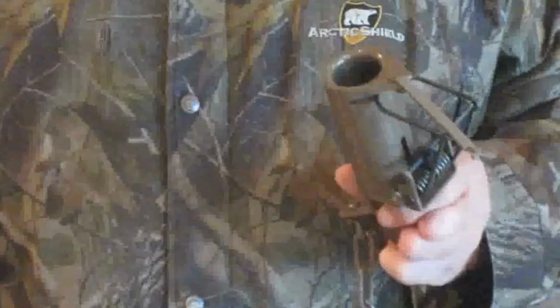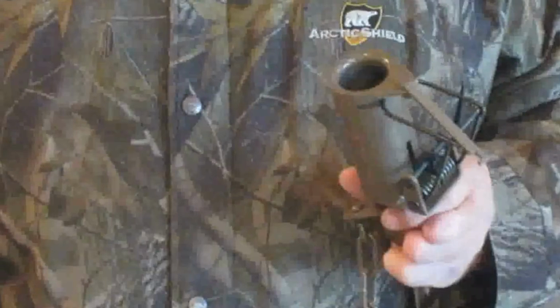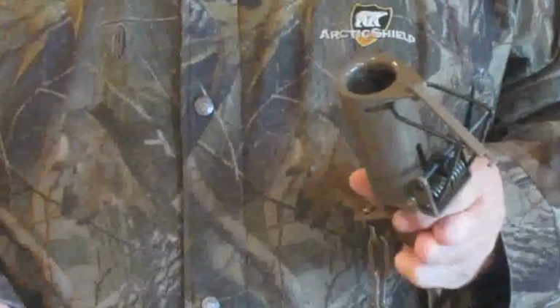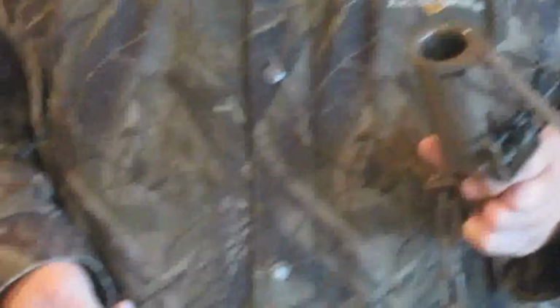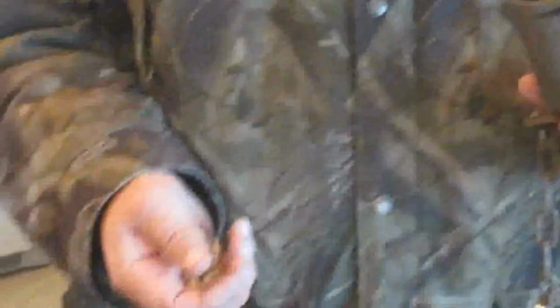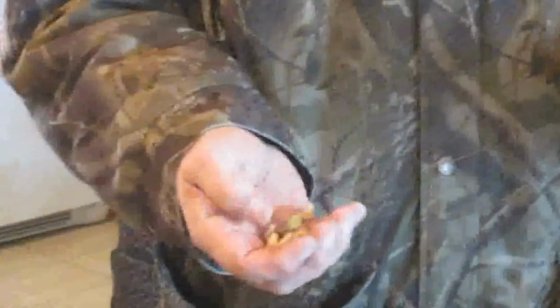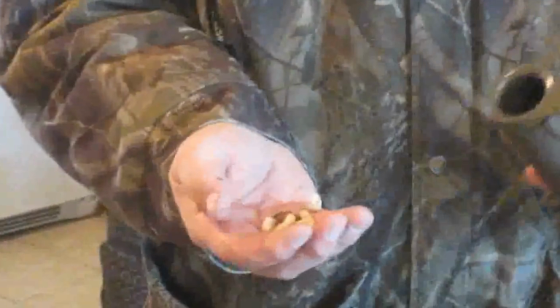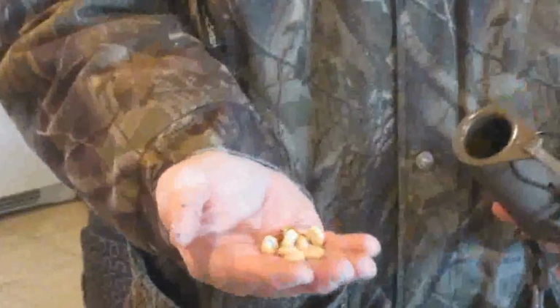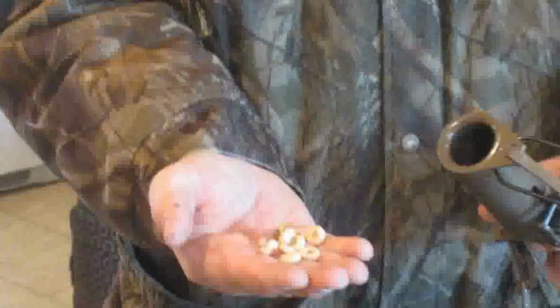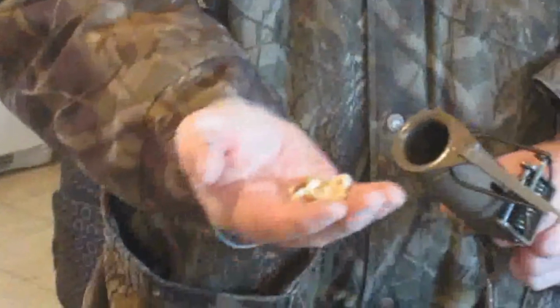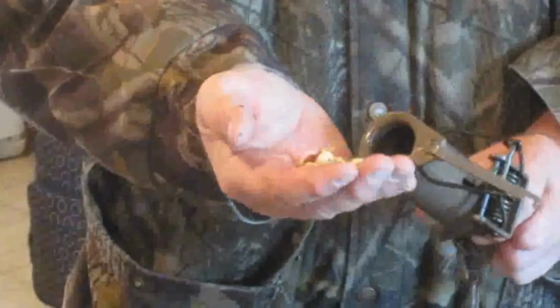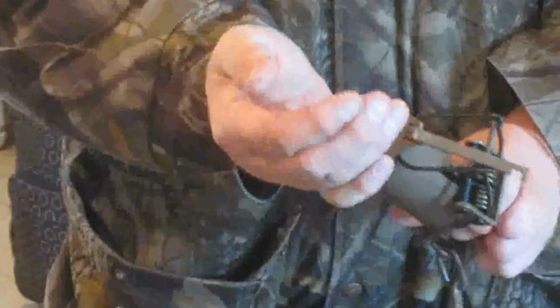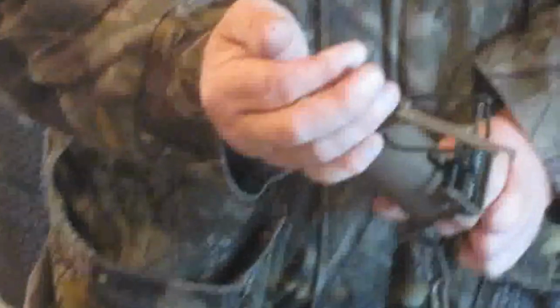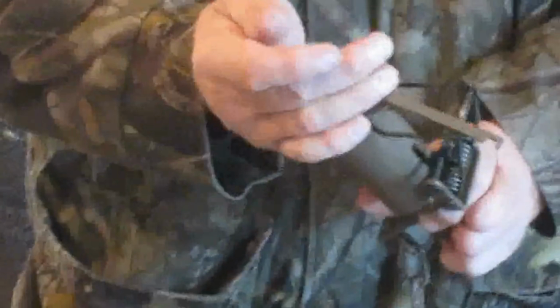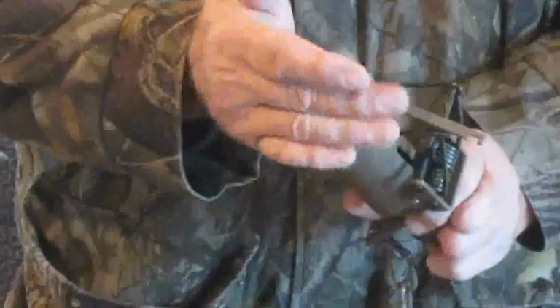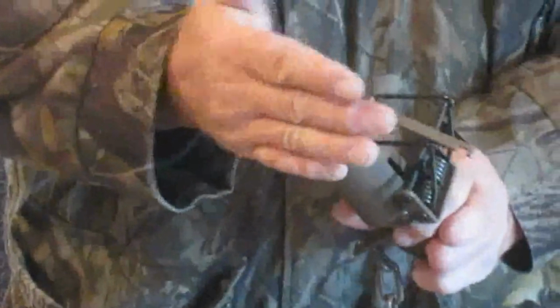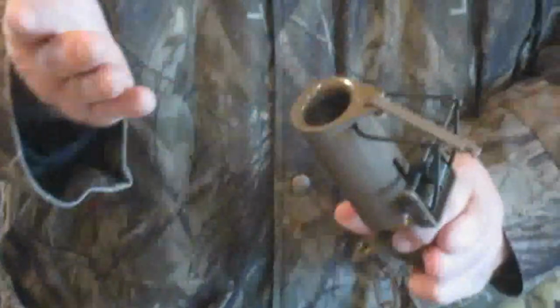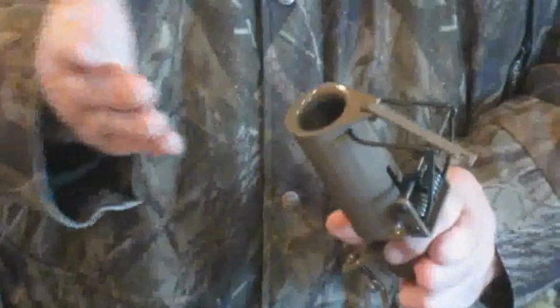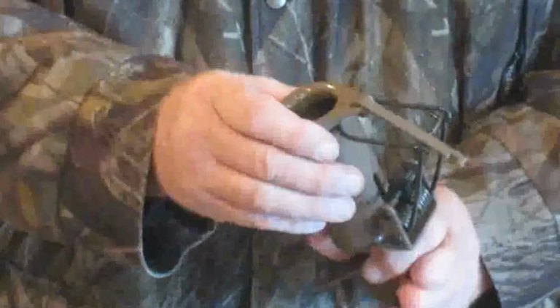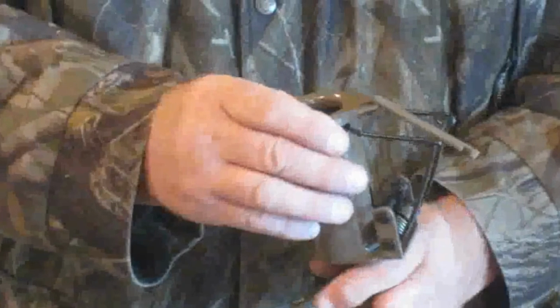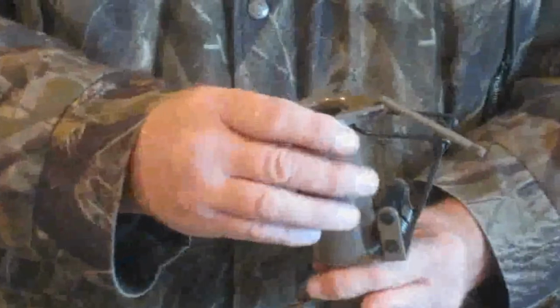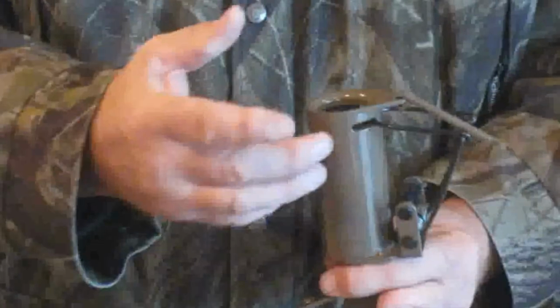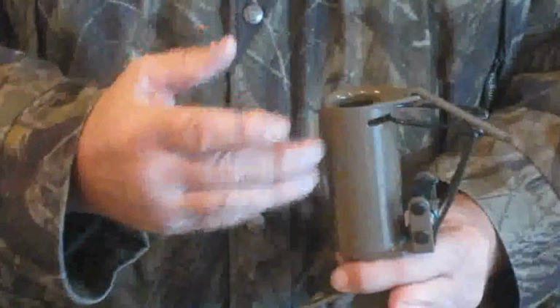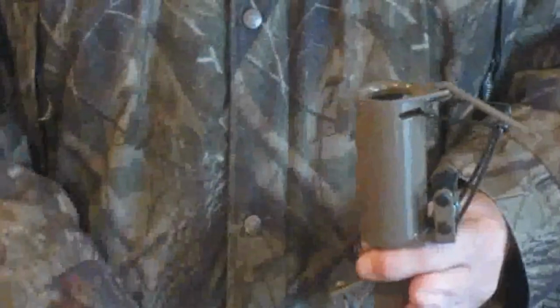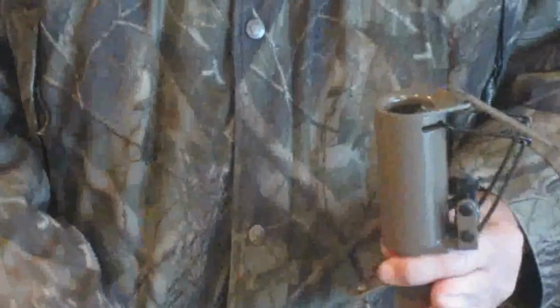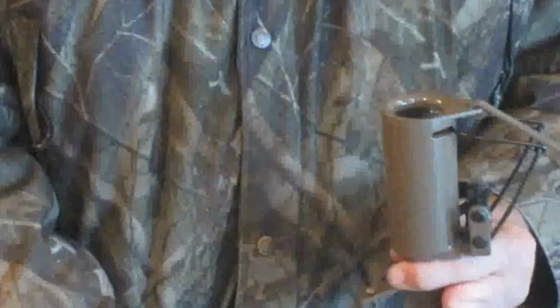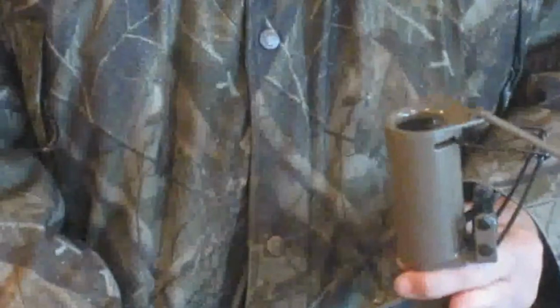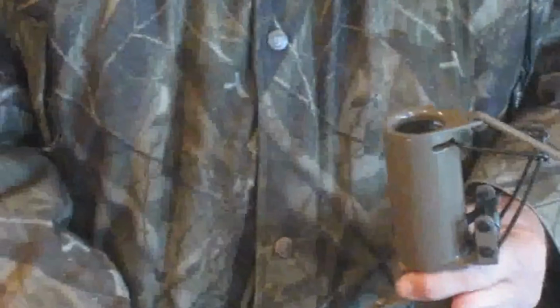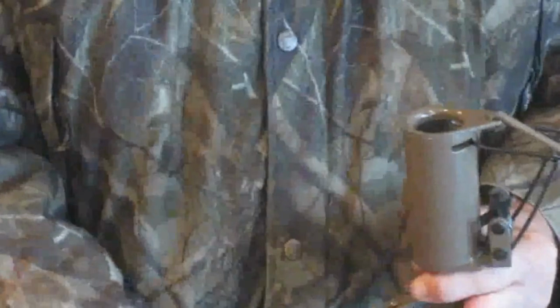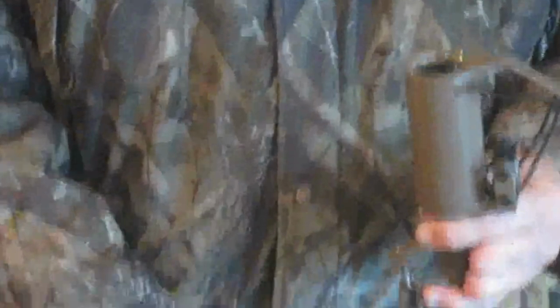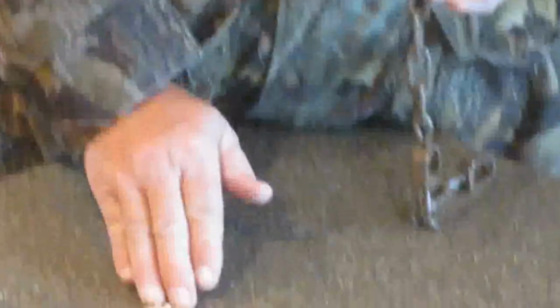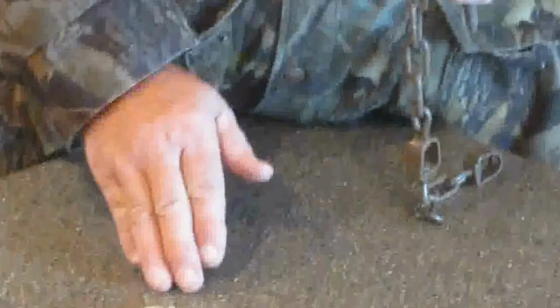First of all, you don't need very much bait. Here's the amount of bait that I use — I'll put in some fruit loops, whatever bait you want to use. That's all the bait I use, about 10-15 pieces. I'd rather leave a little bit on the outside of the trap area to chum the coon in.